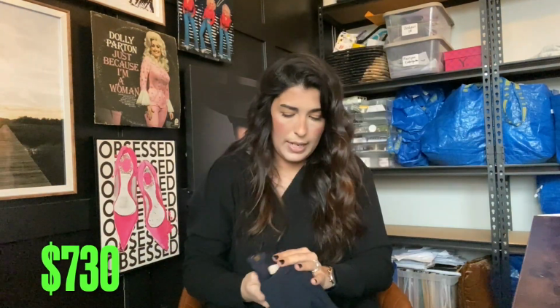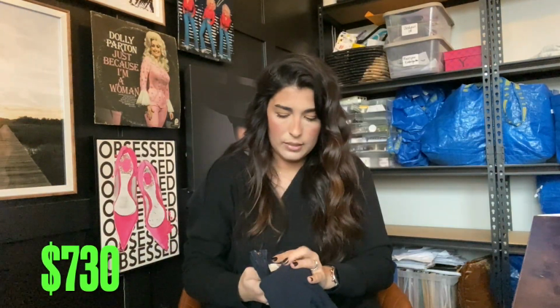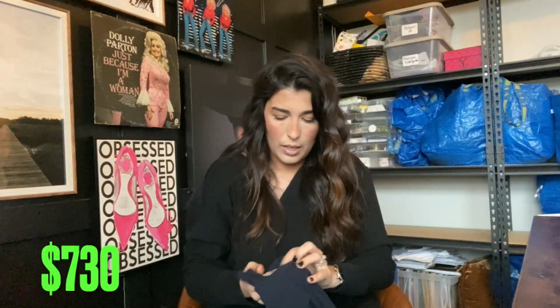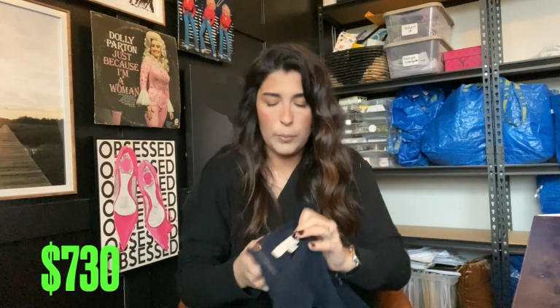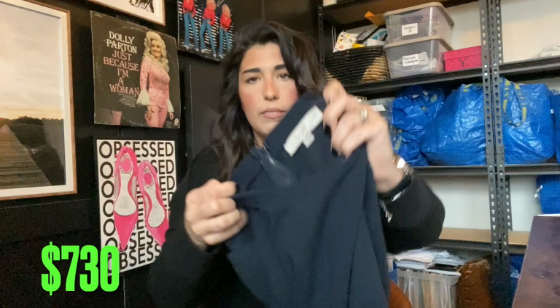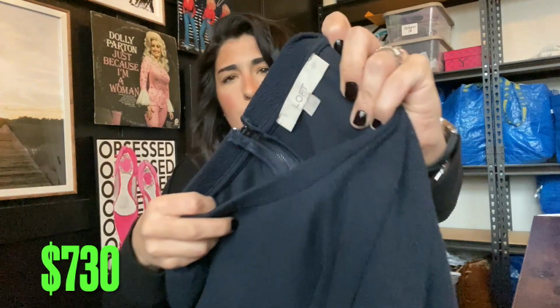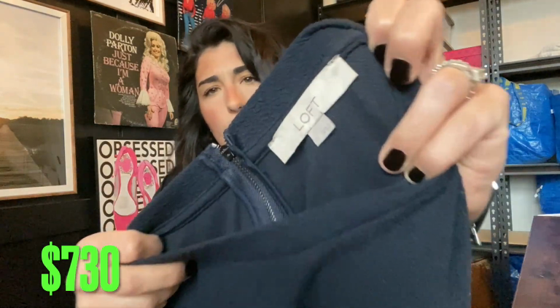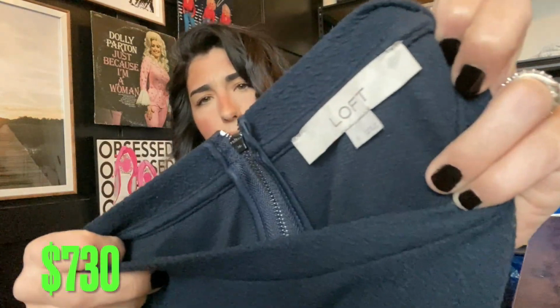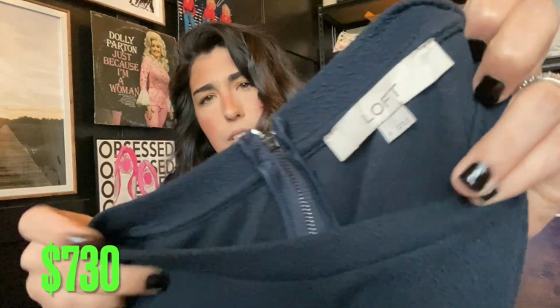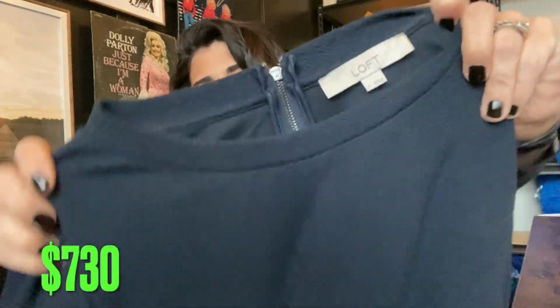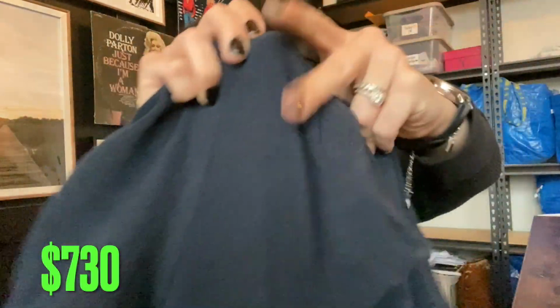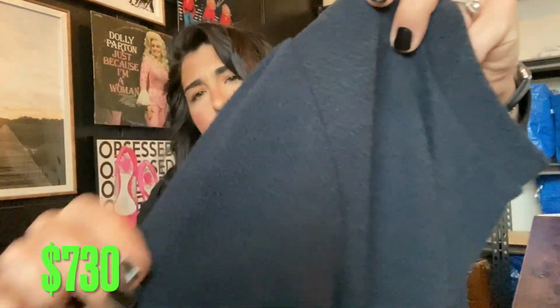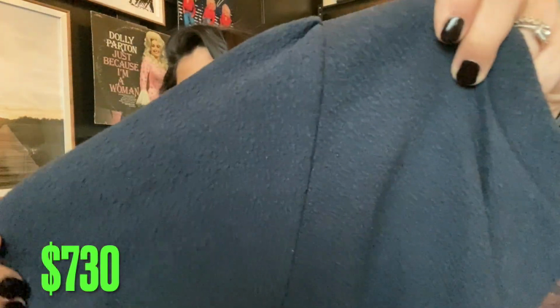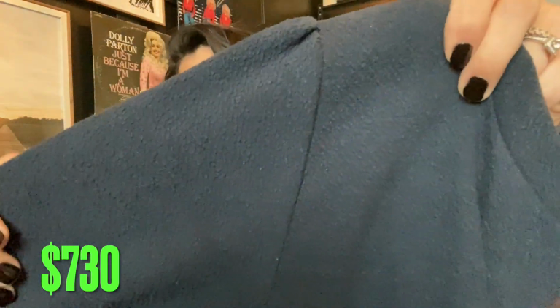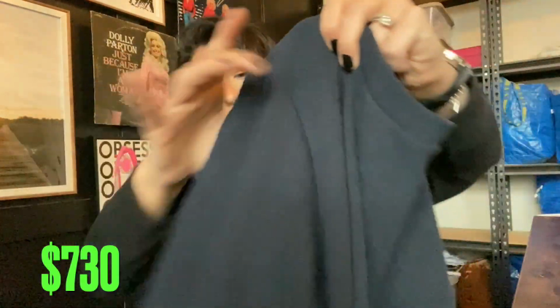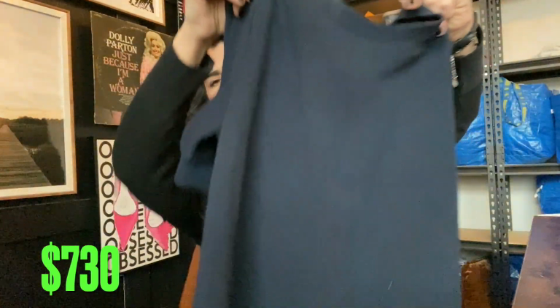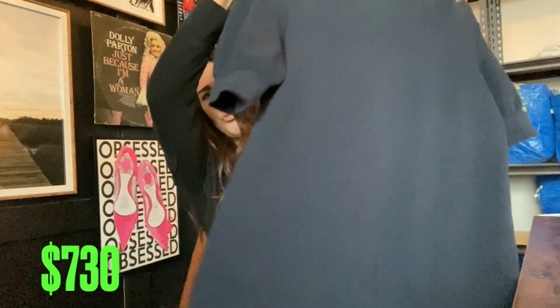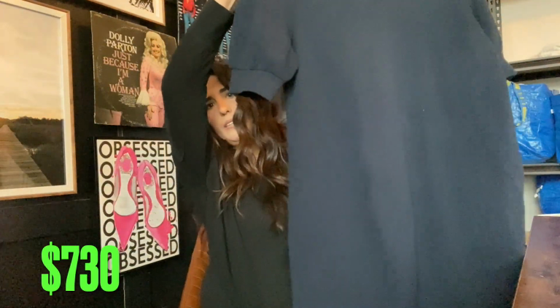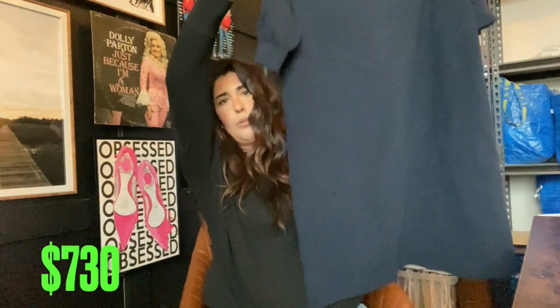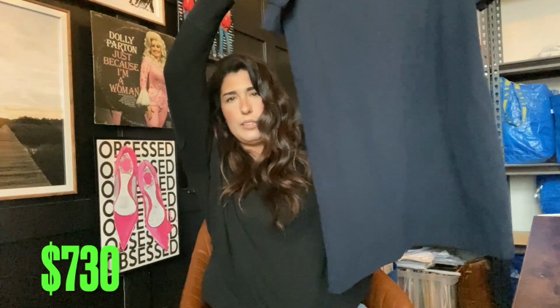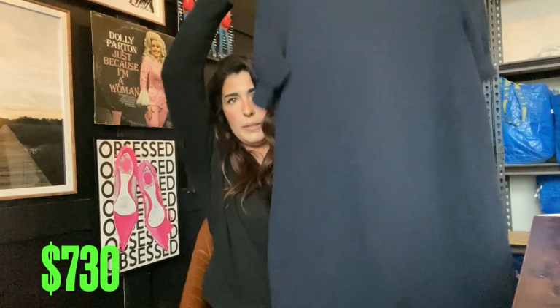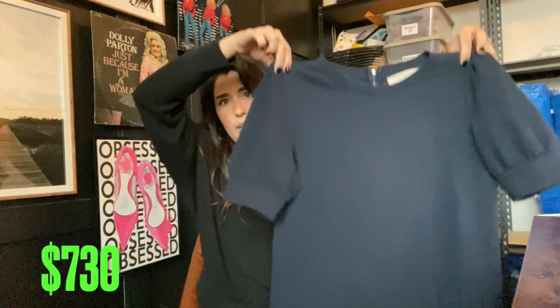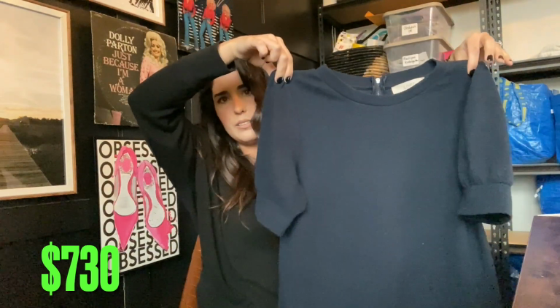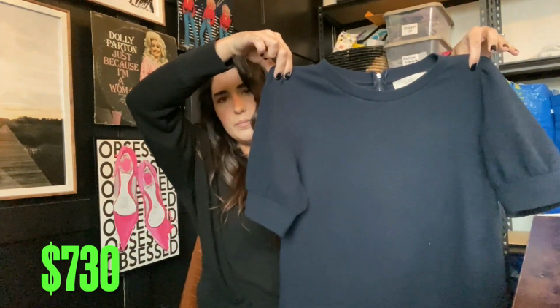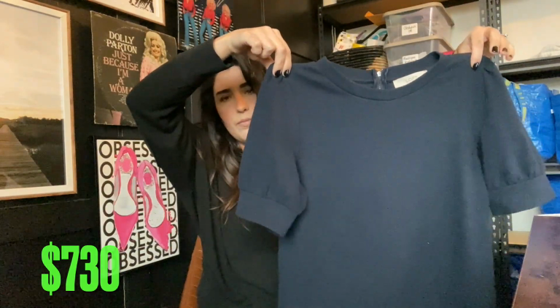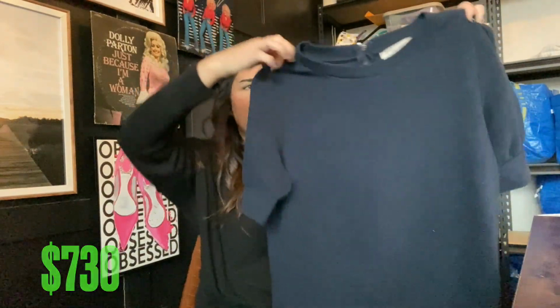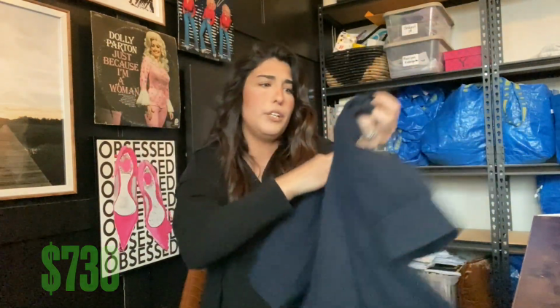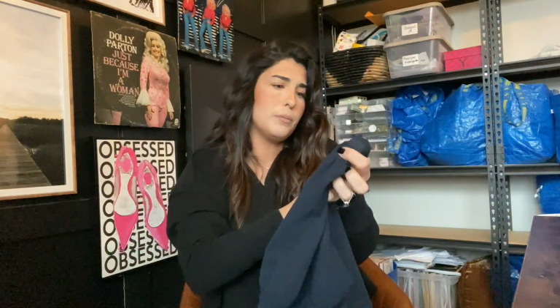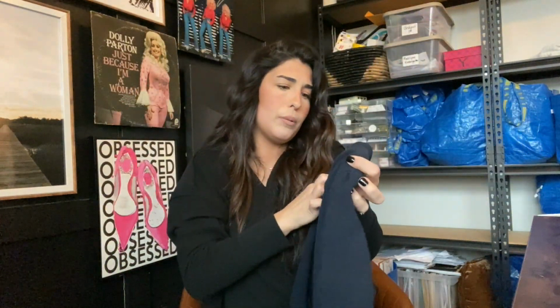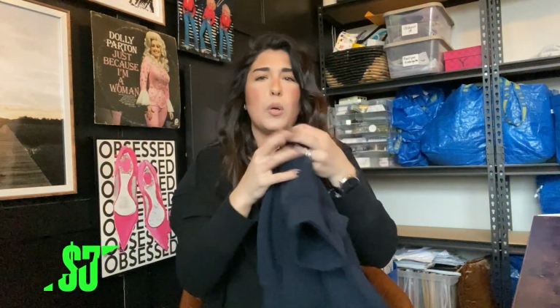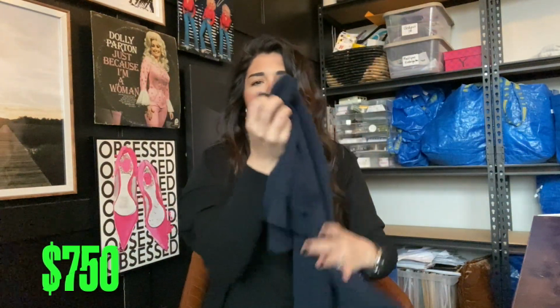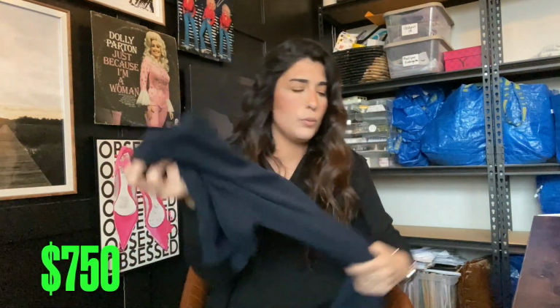Next up we have this Loft dress — it's like a textured dress, very very cute. Probably get $20 for this one.